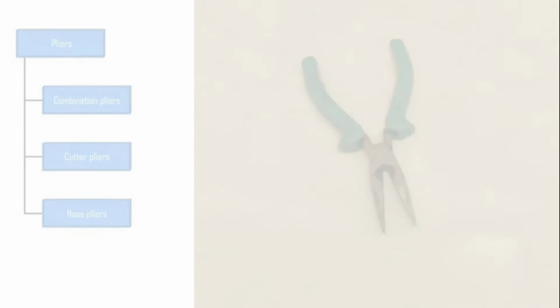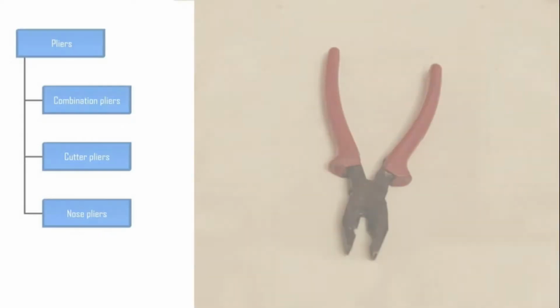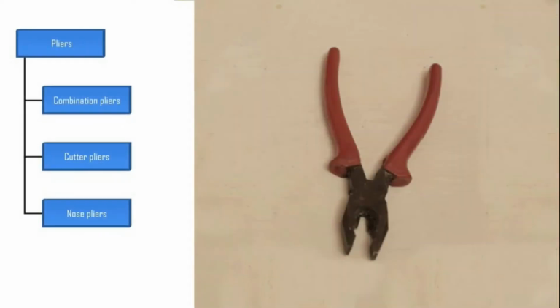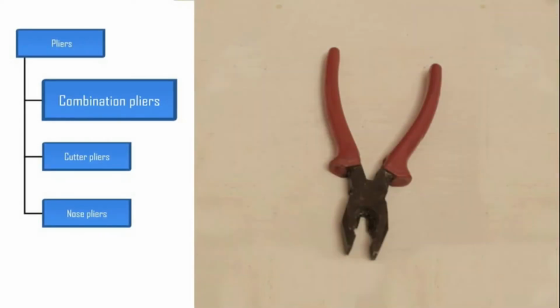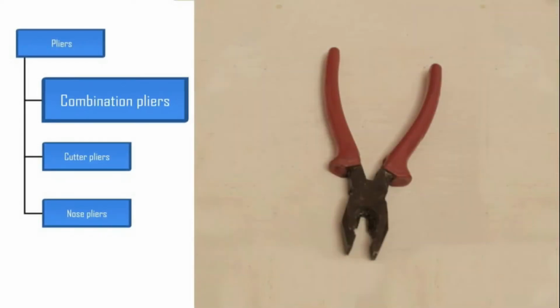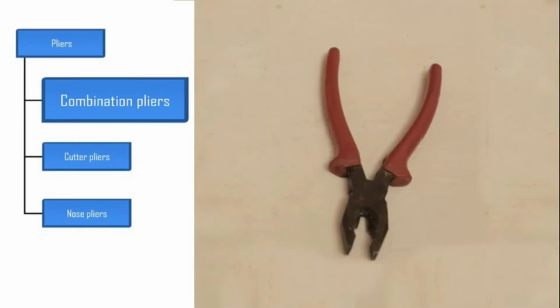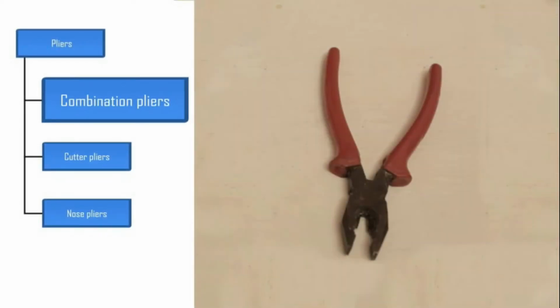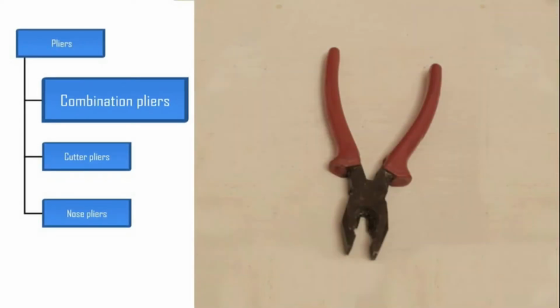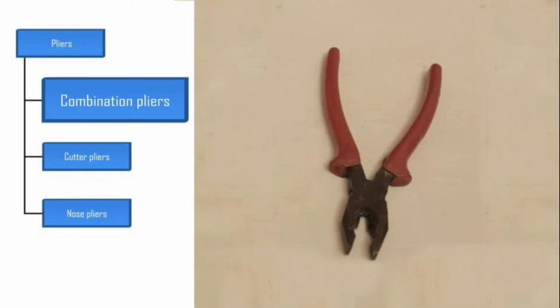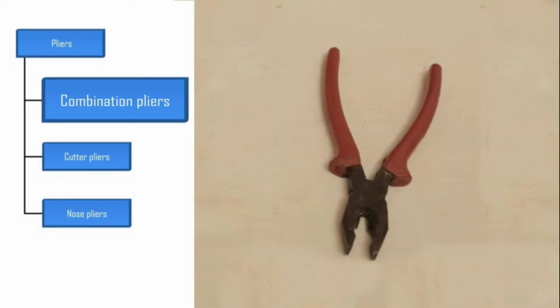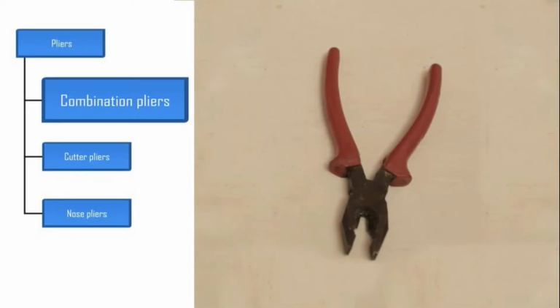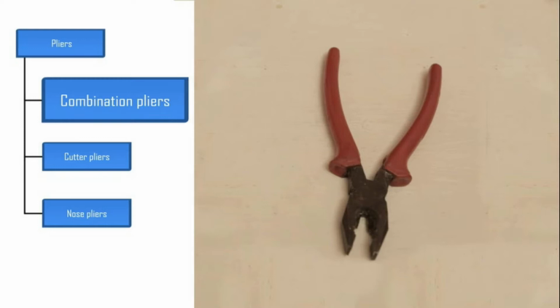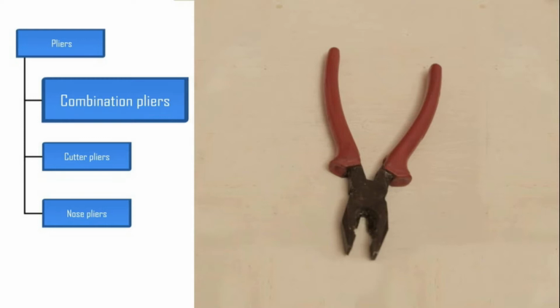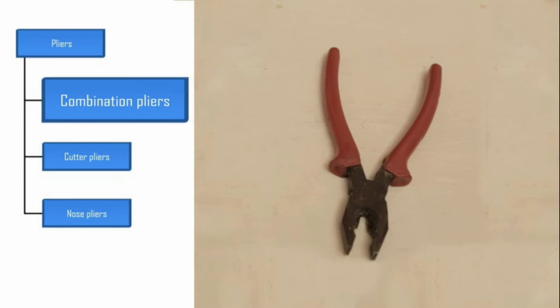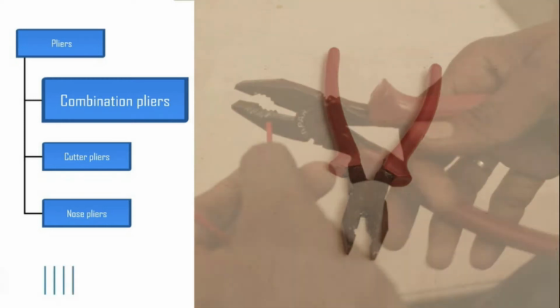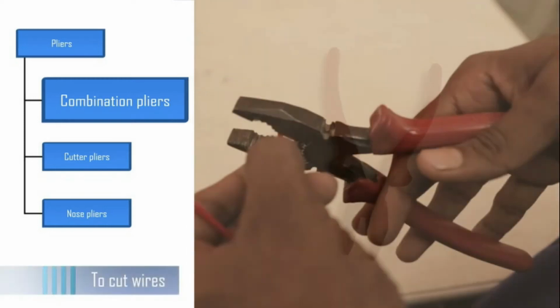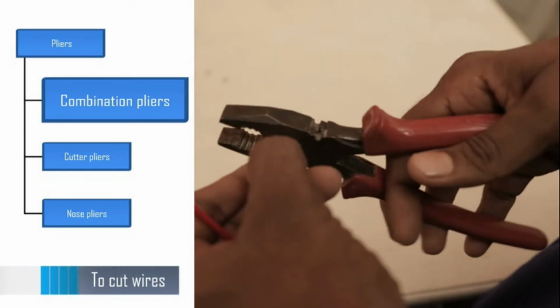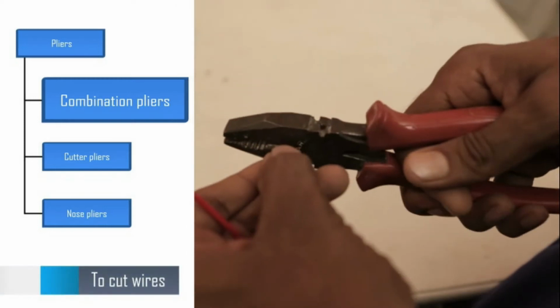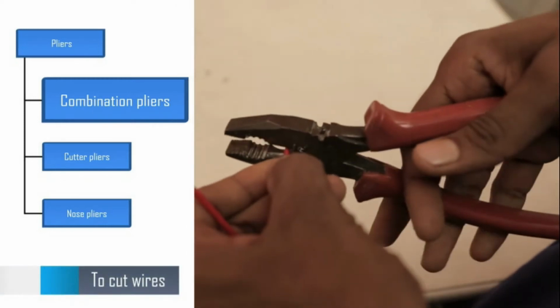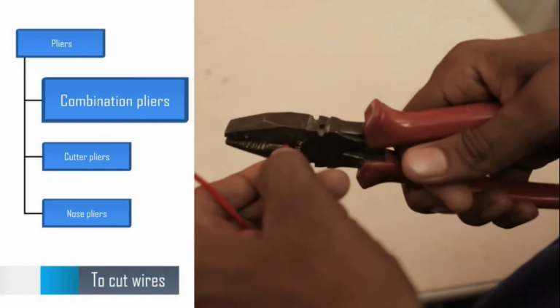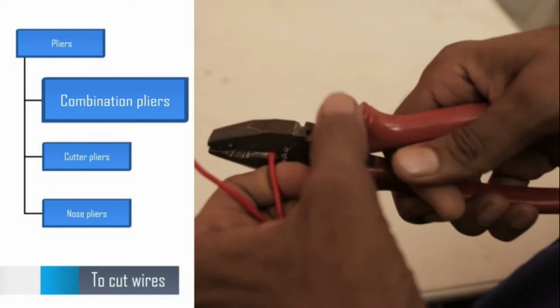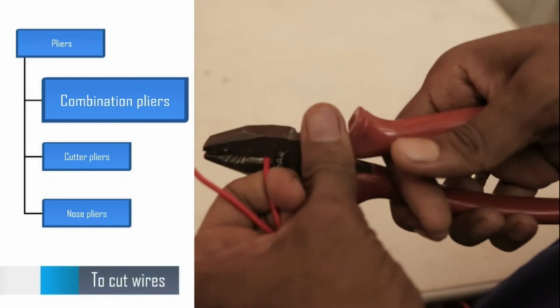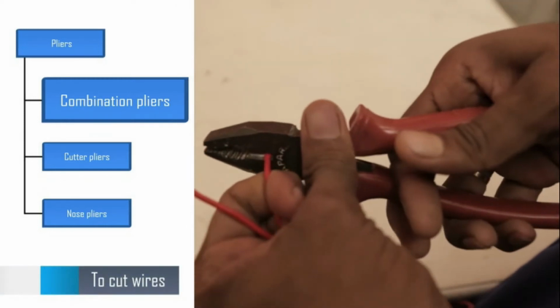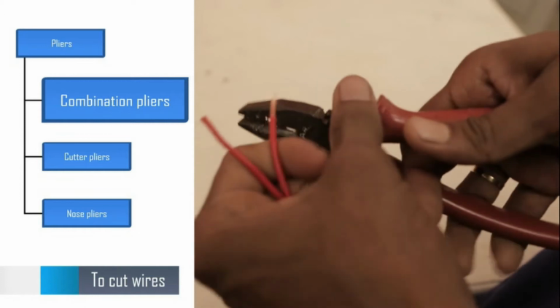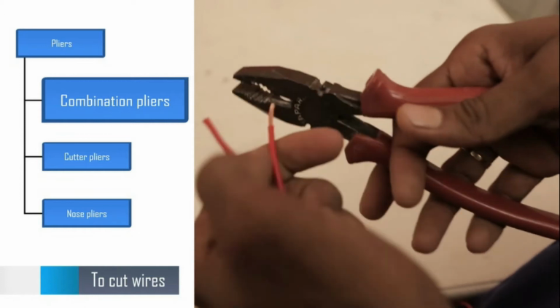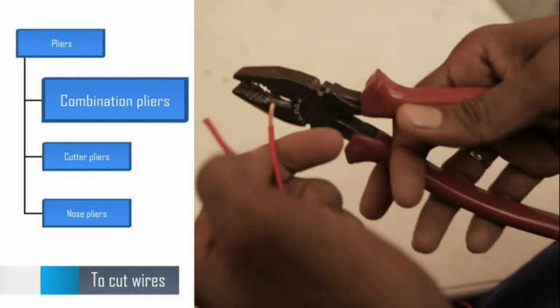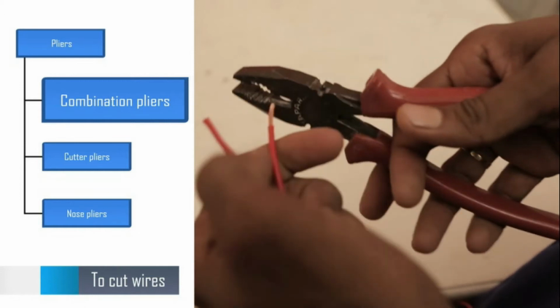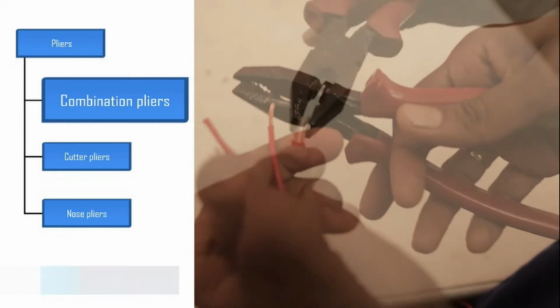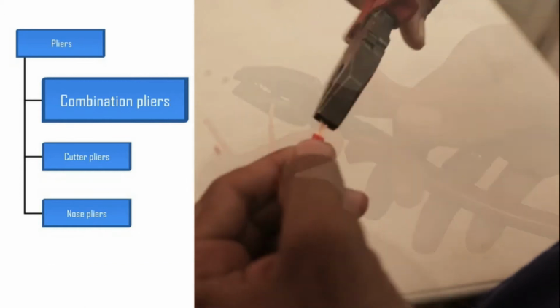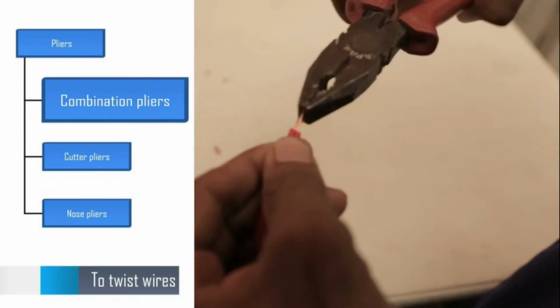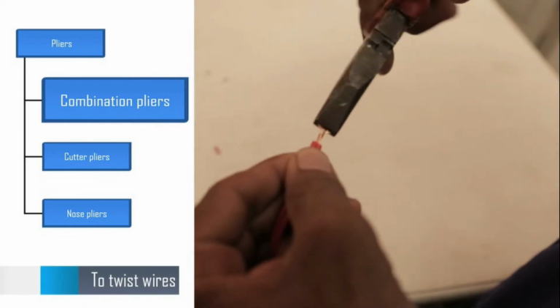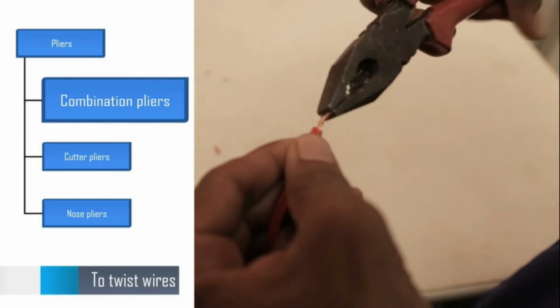The first type is combination pliers, also called joint pliers. They are used to cut and twist wires.